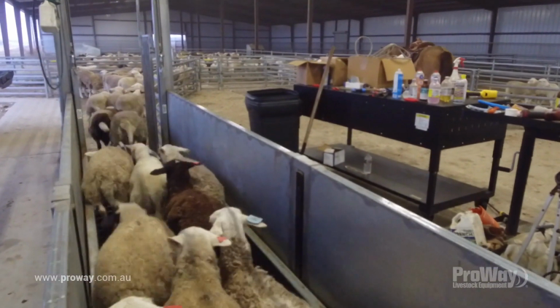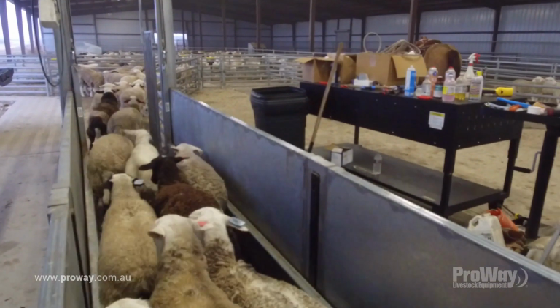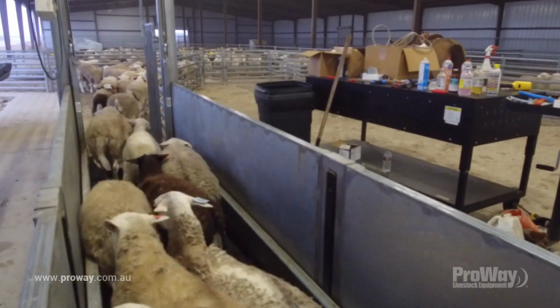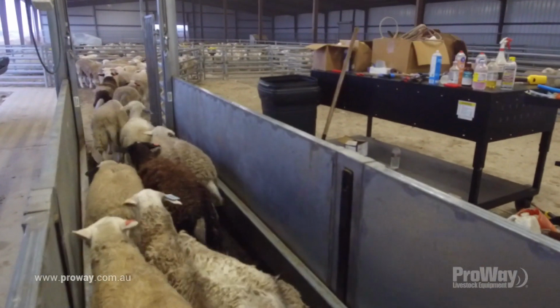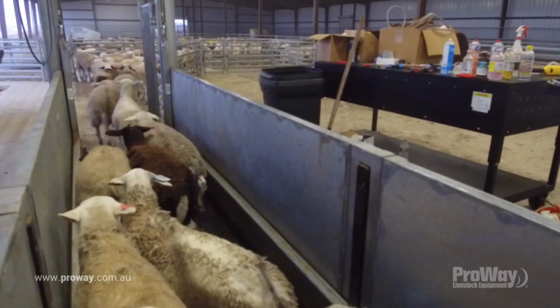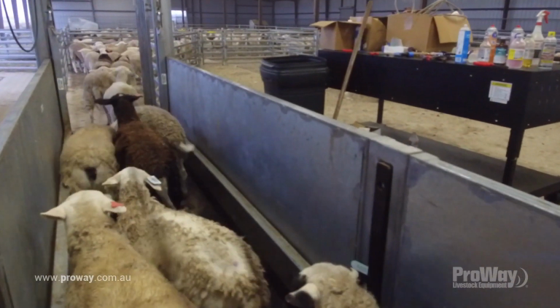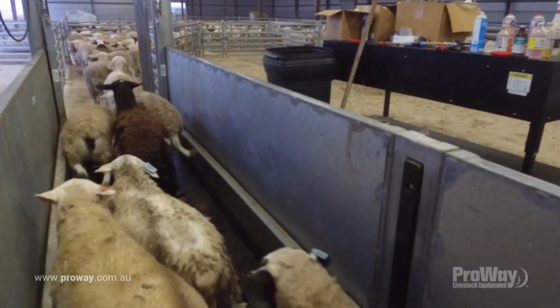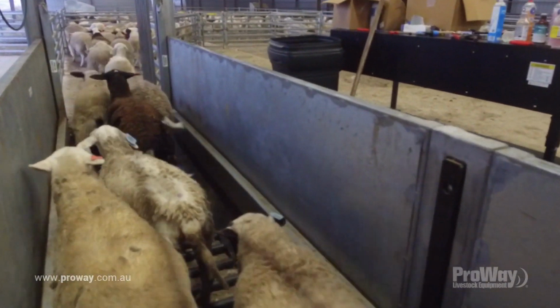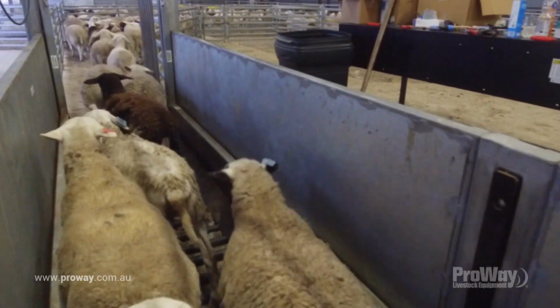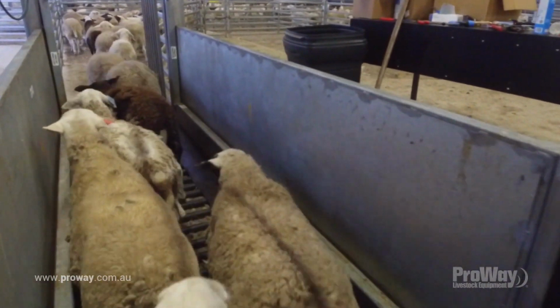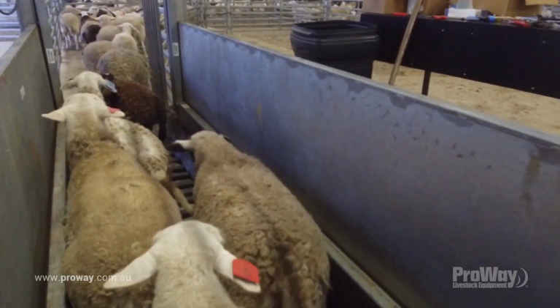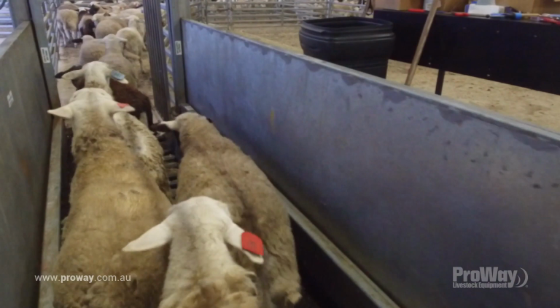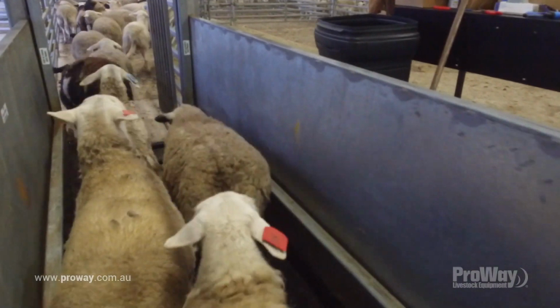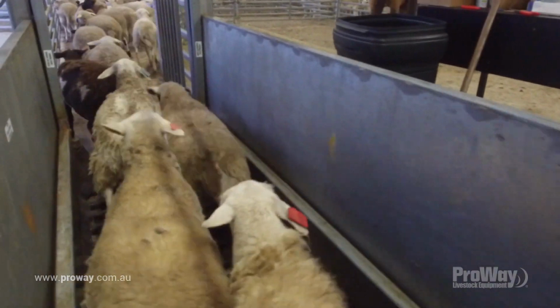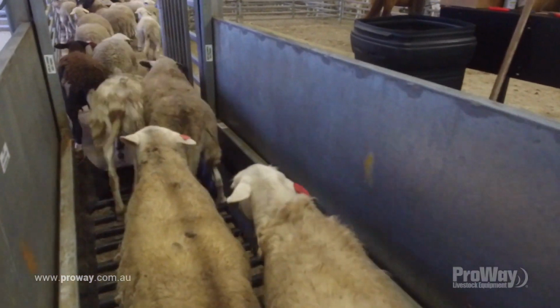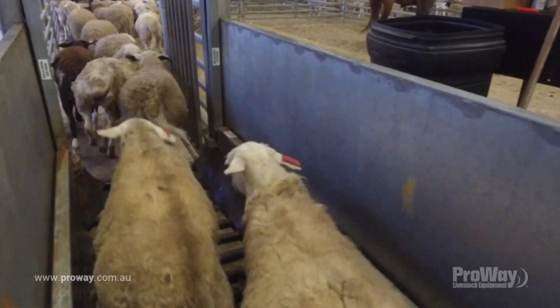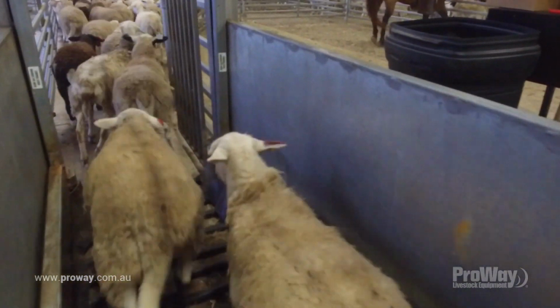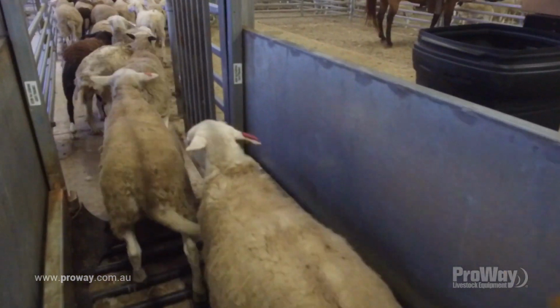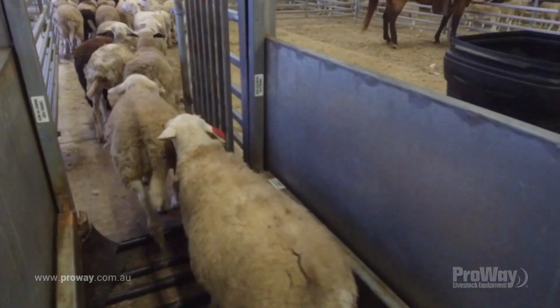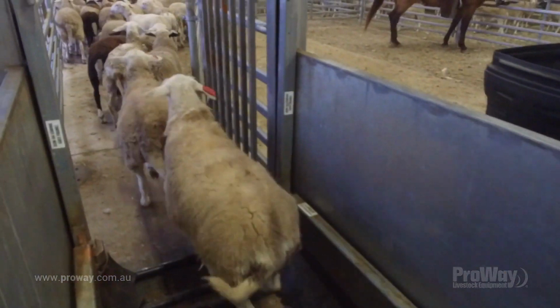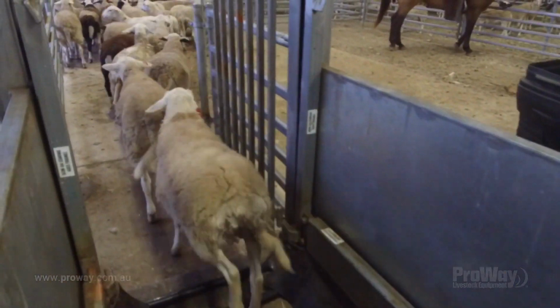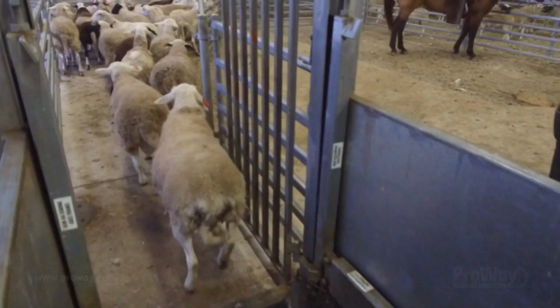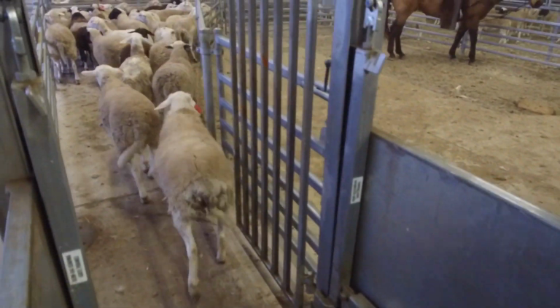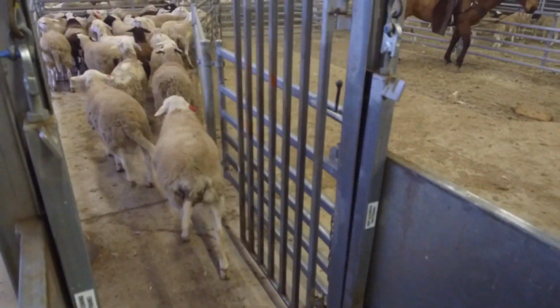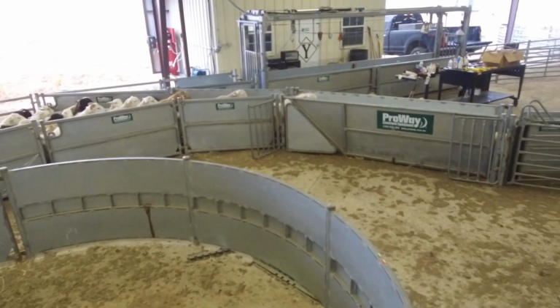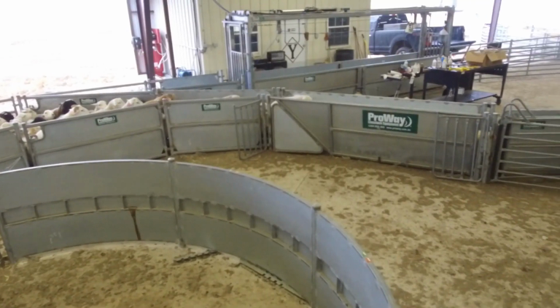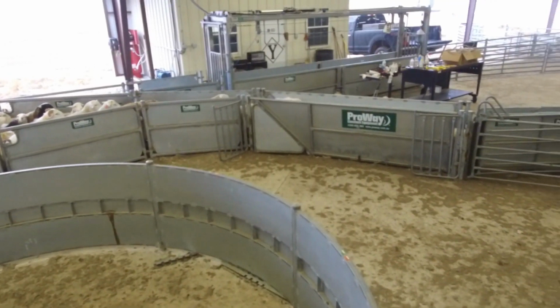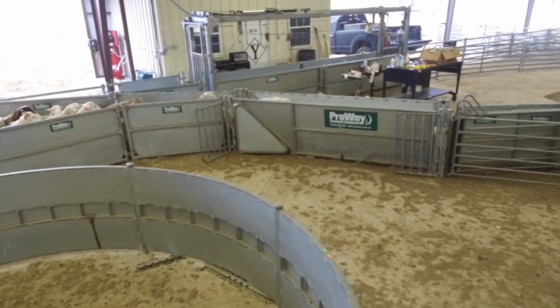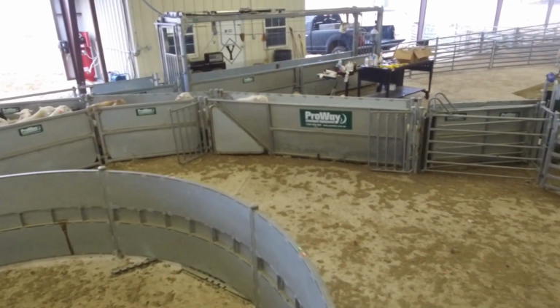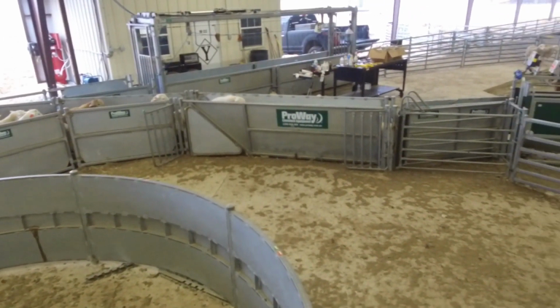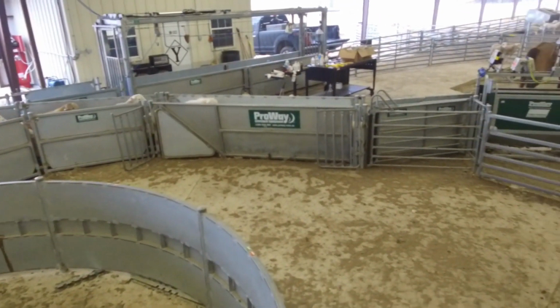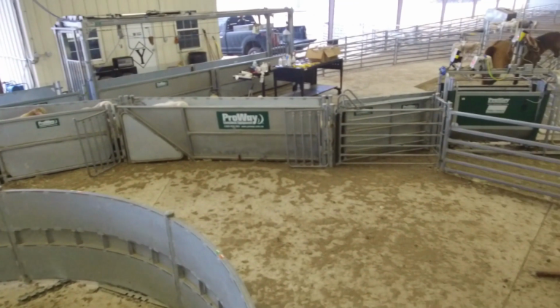If you're thinking about new facilities, absolutely I'd recommend ProWay to anyone looking to build something like this. Yeah, it's awesome — it really is.